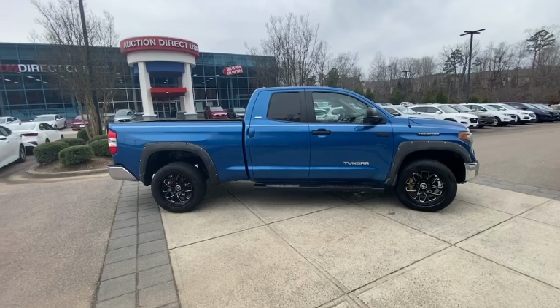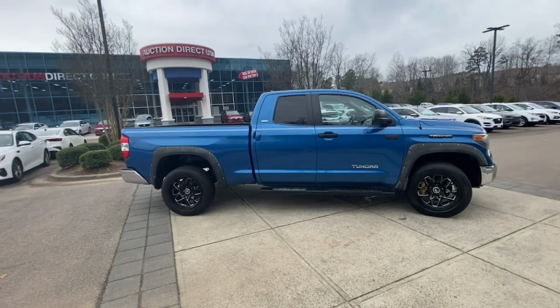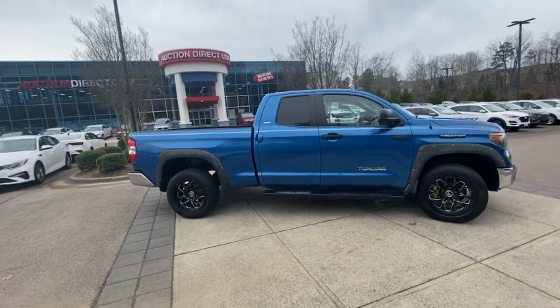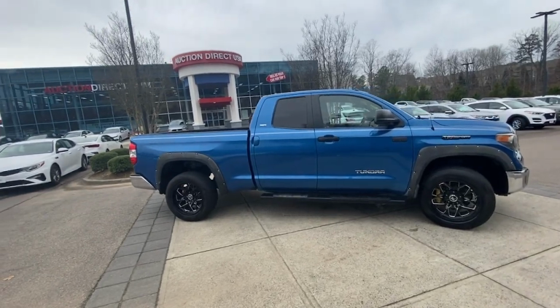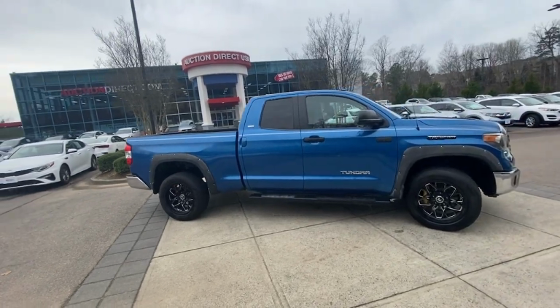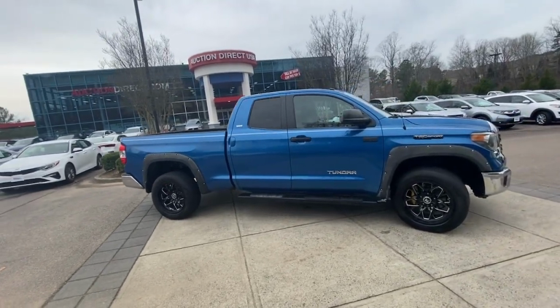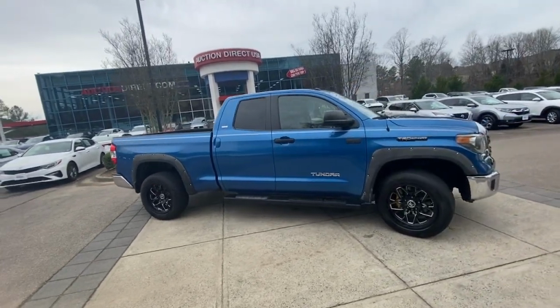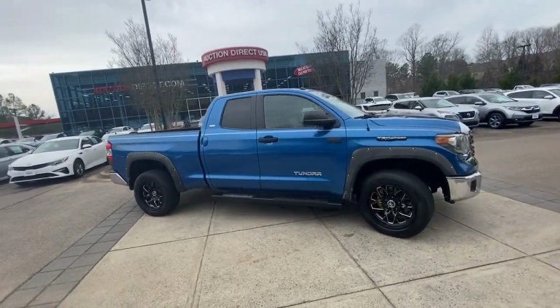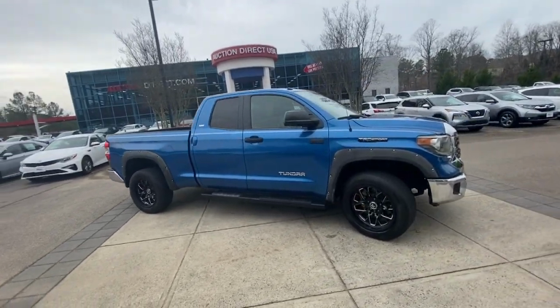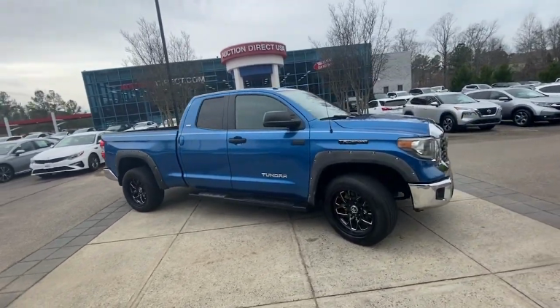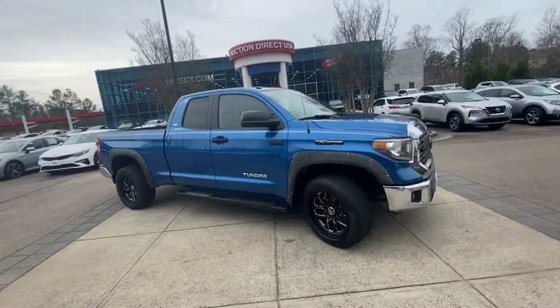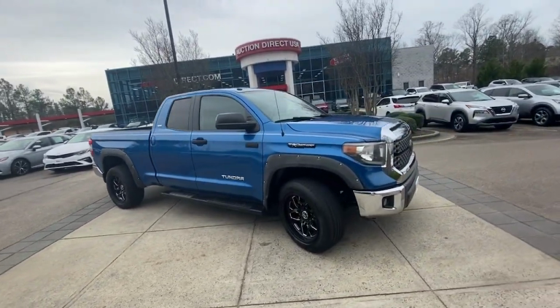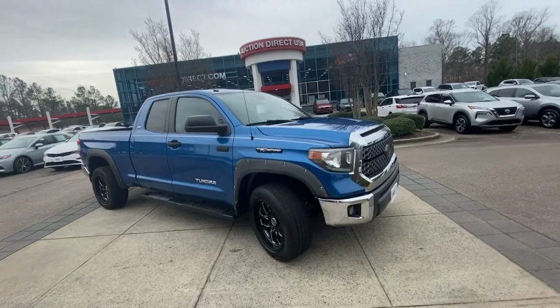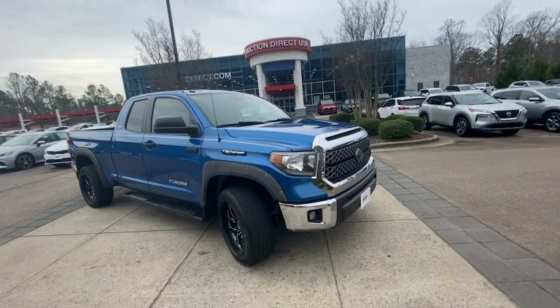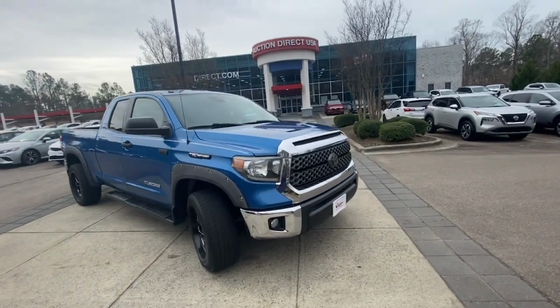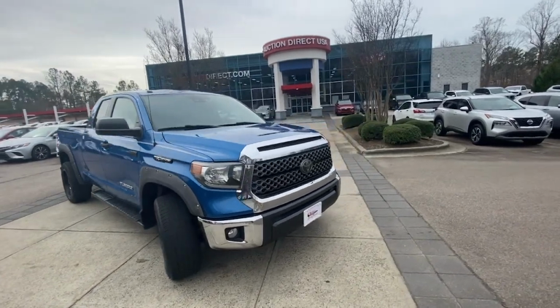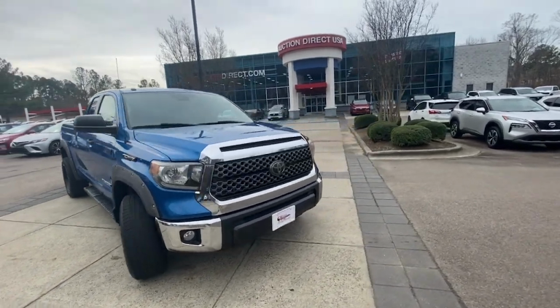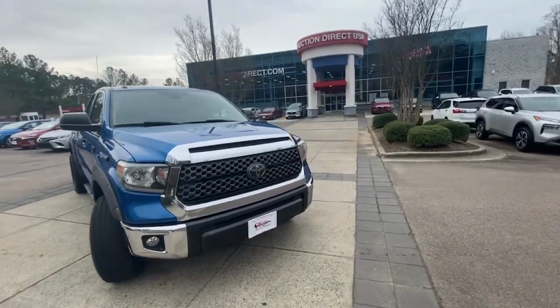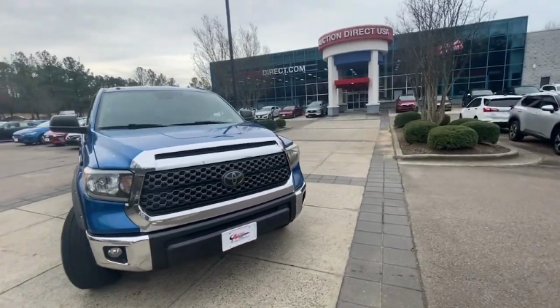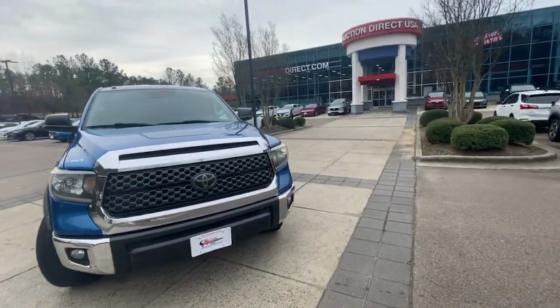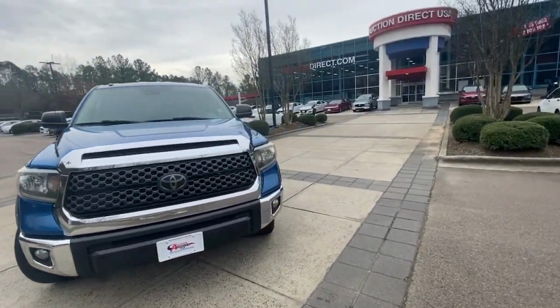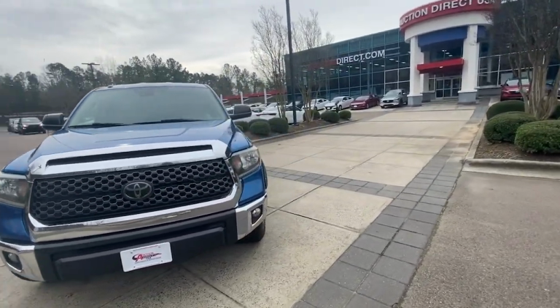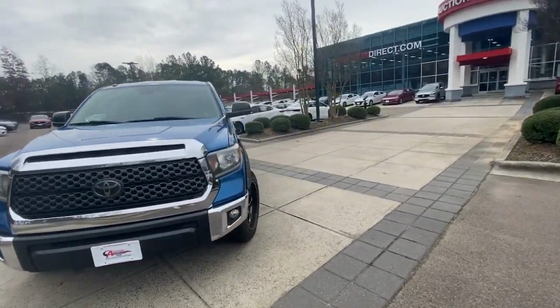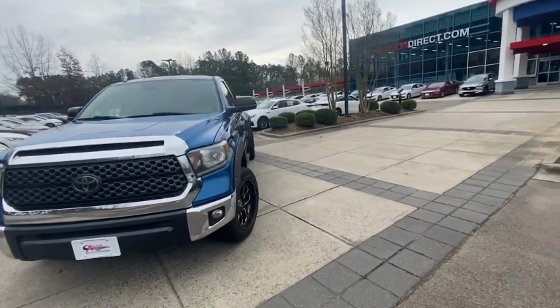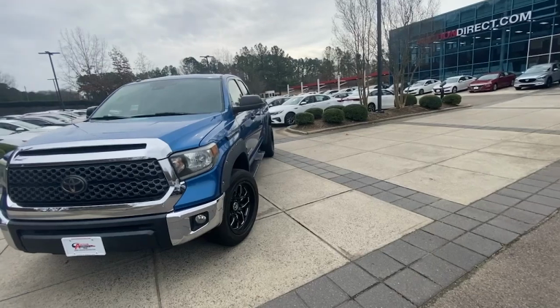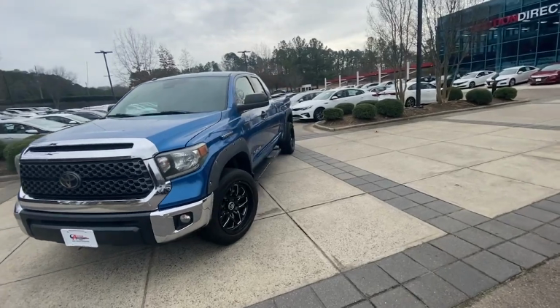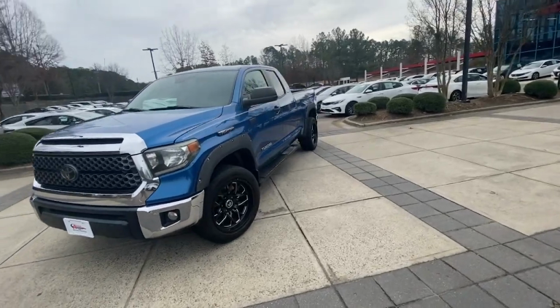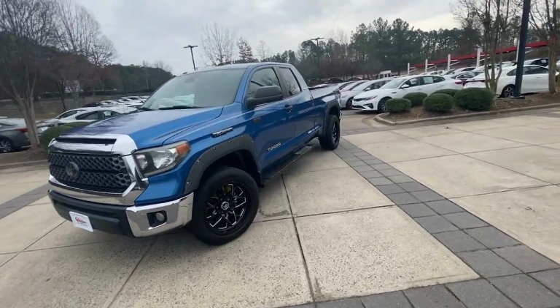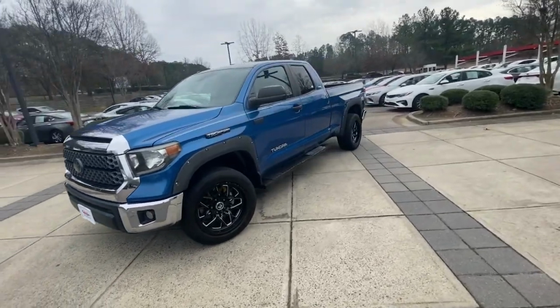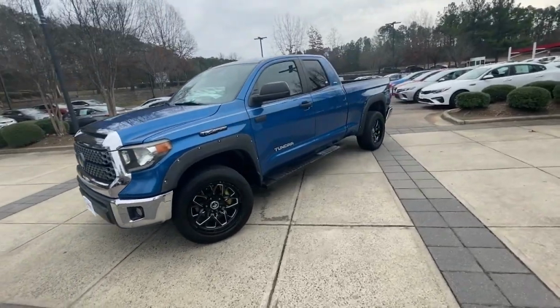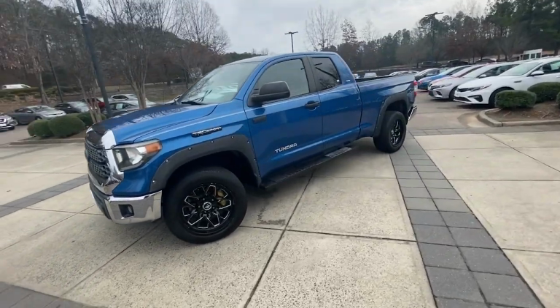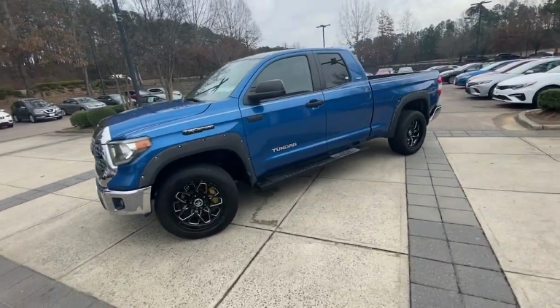Get into the 2018 Toyota Tundra. This vehicle is an outstanding buy with fewer than 70,000 miles on the odometer. Get the job done in comfort and style in this tough-built Tundra.